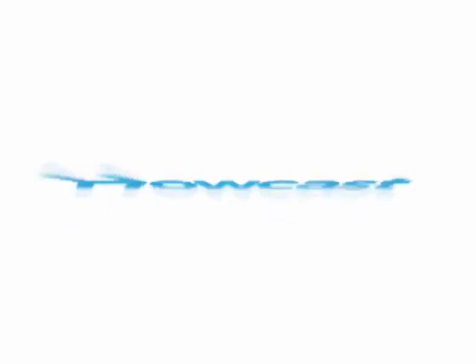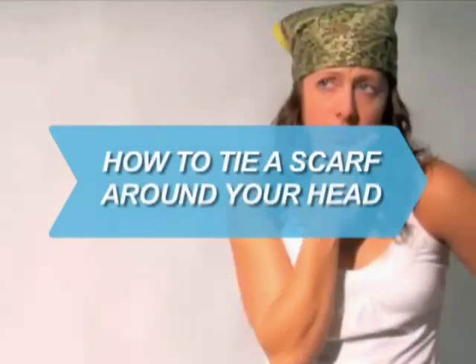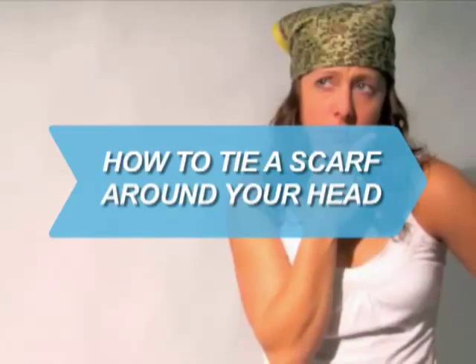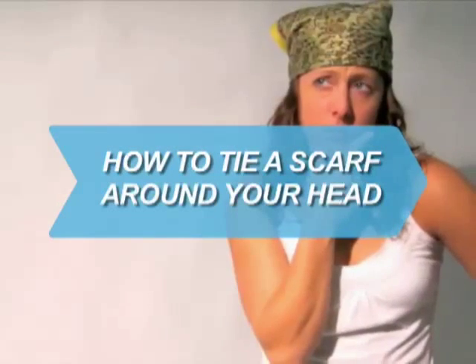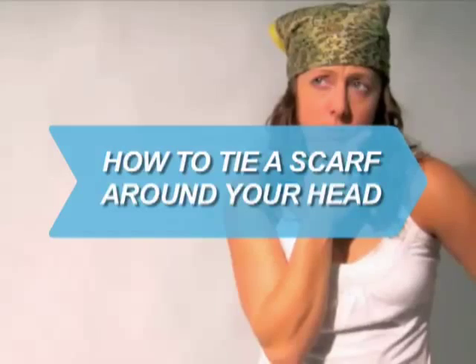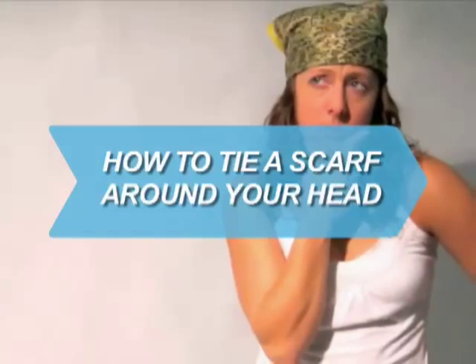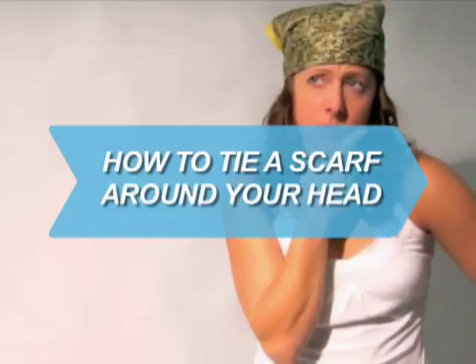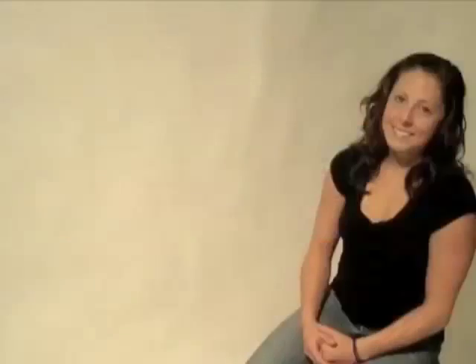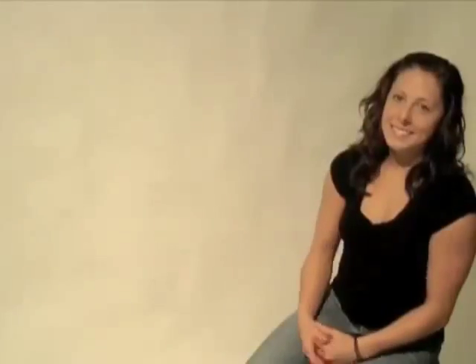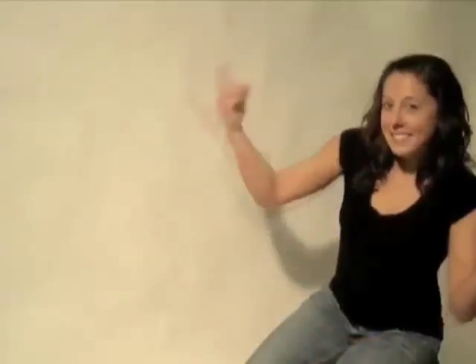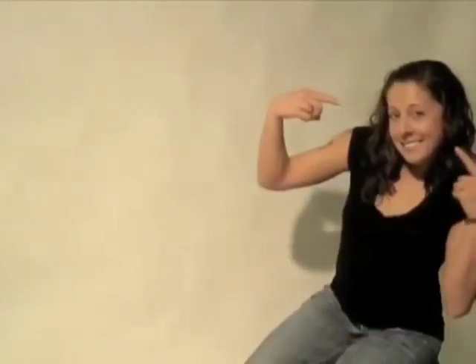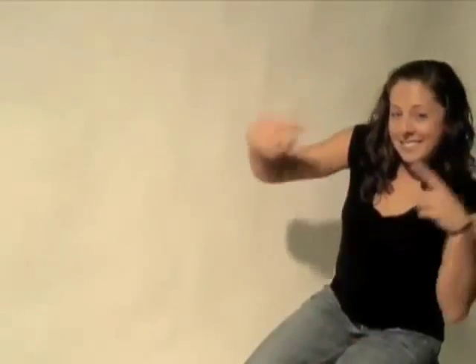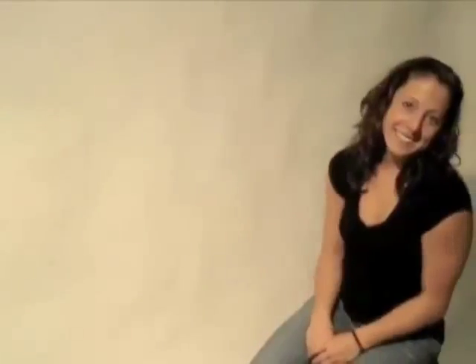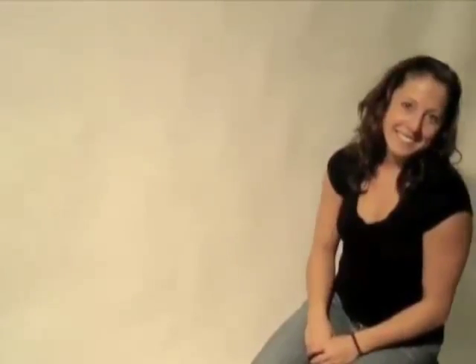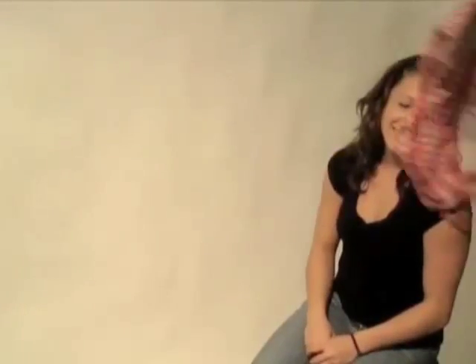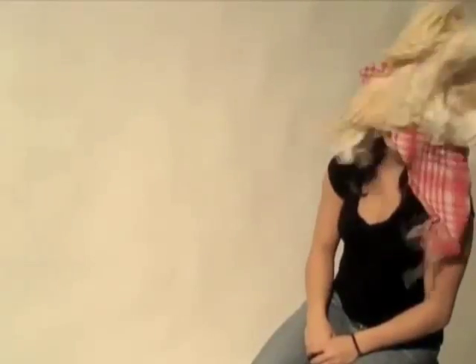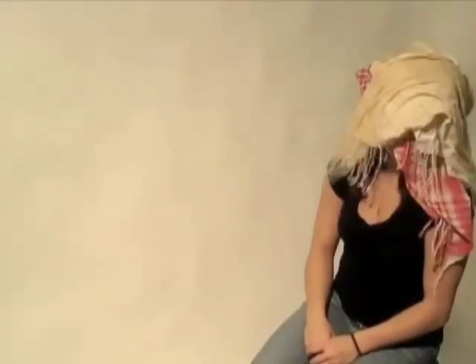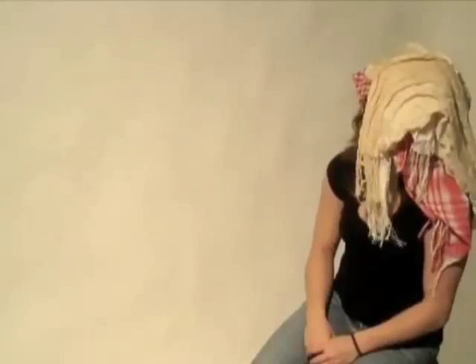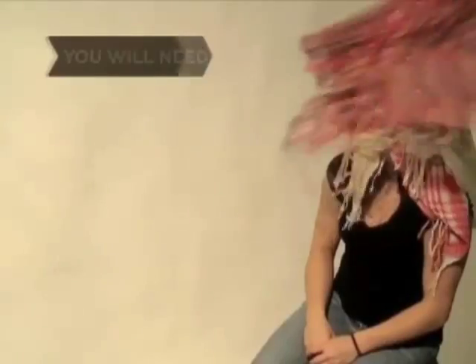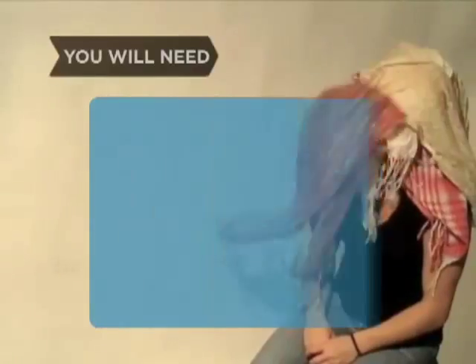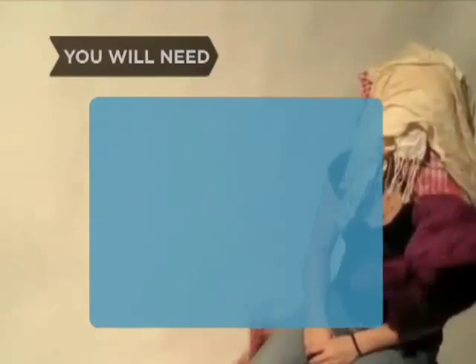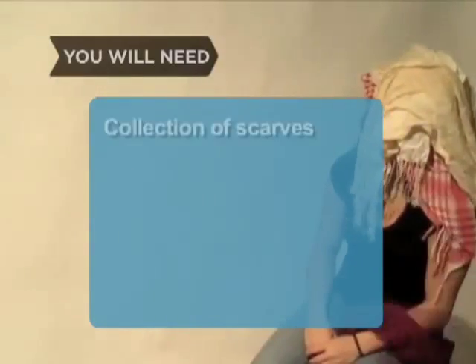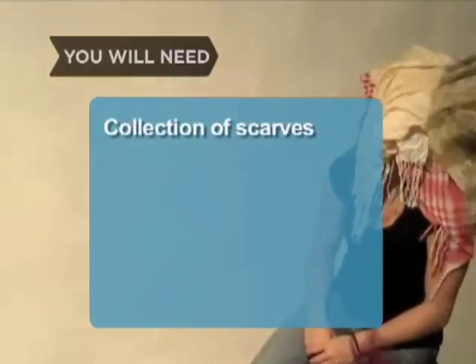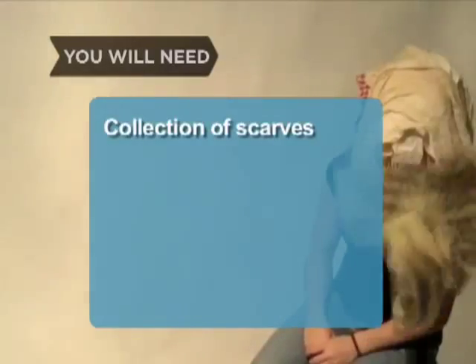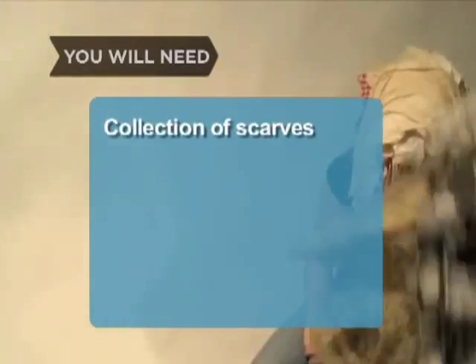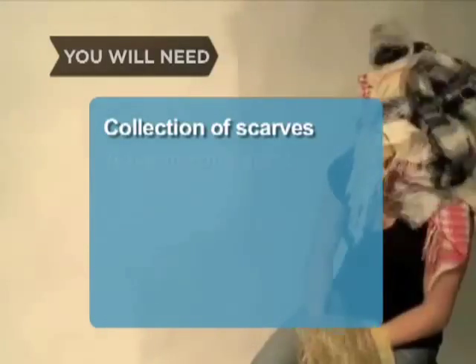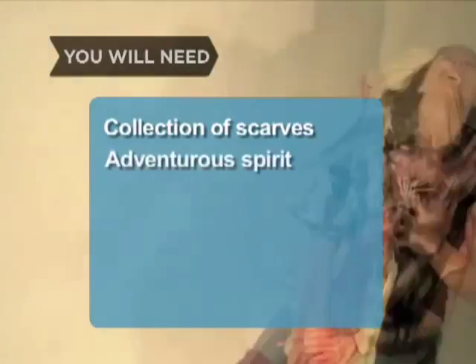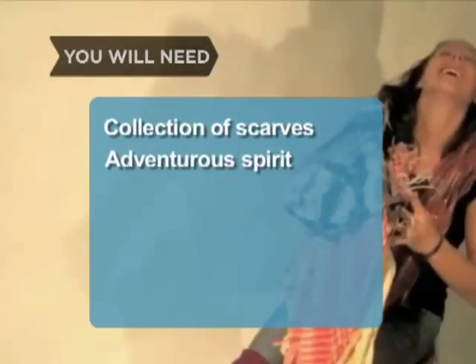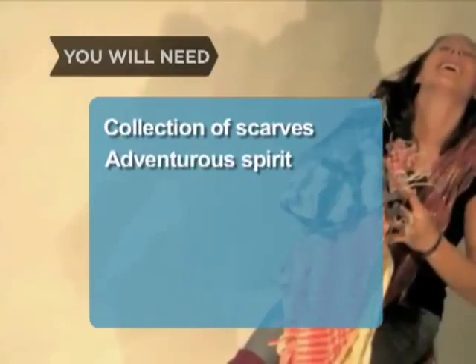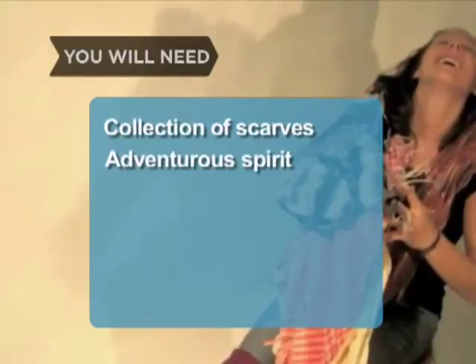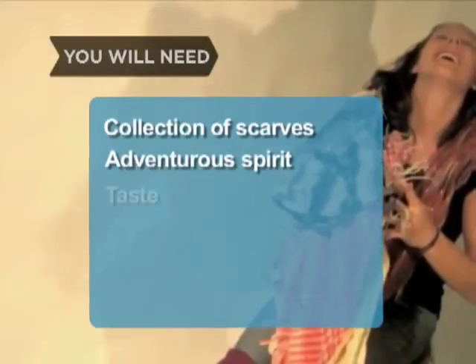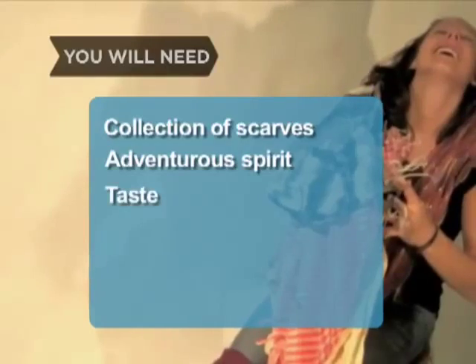How to Tie a Scarf Around Your Head. You have only one head, but any number of ways to decorate it with a scarf. You will need a collection of scarves, an adventurous spirit, and great taste.